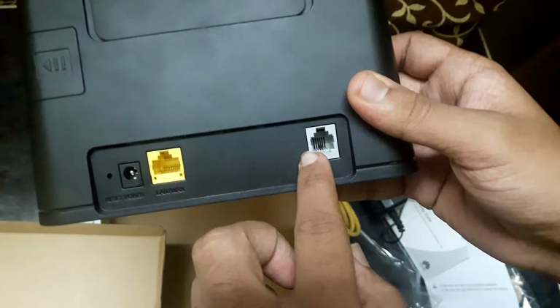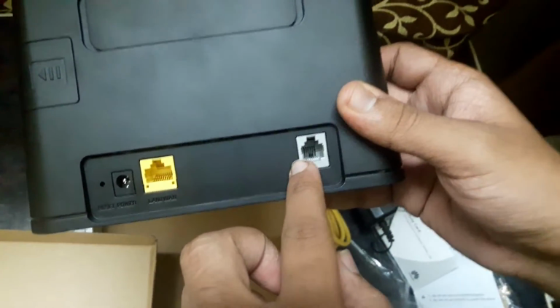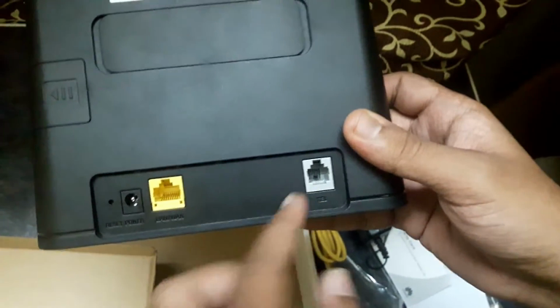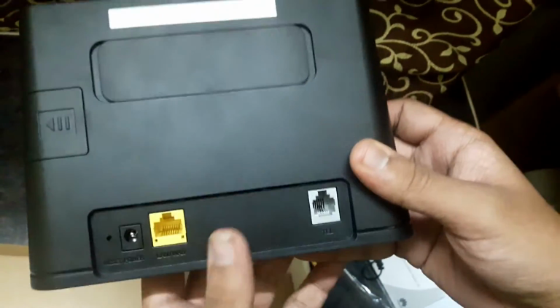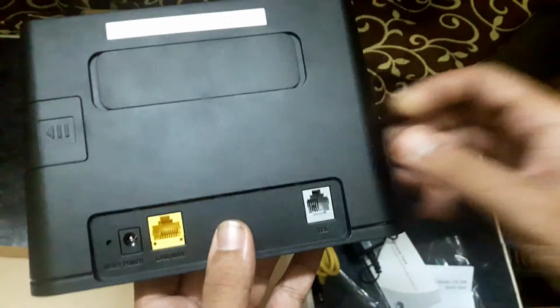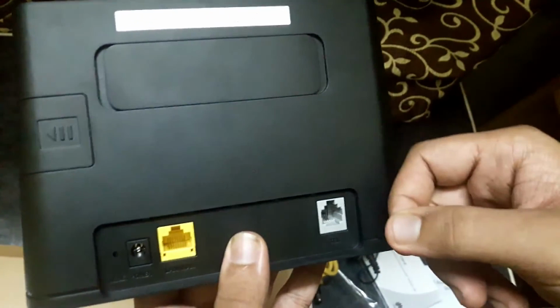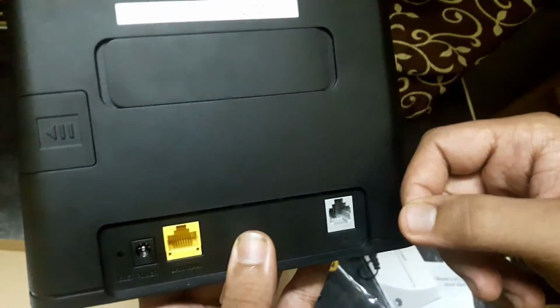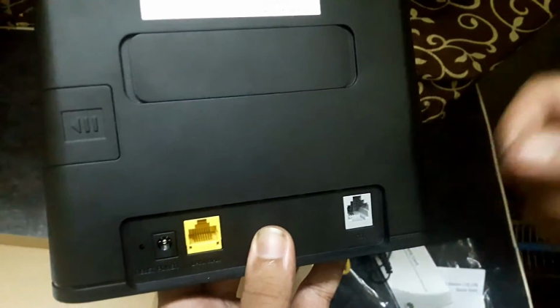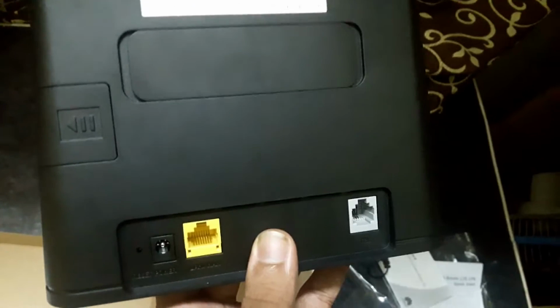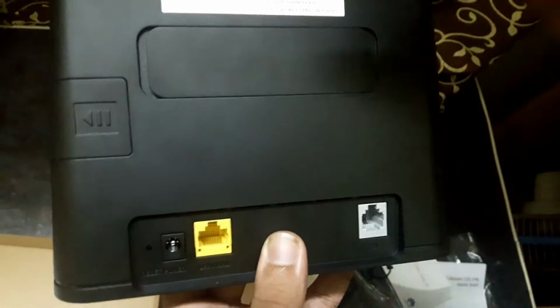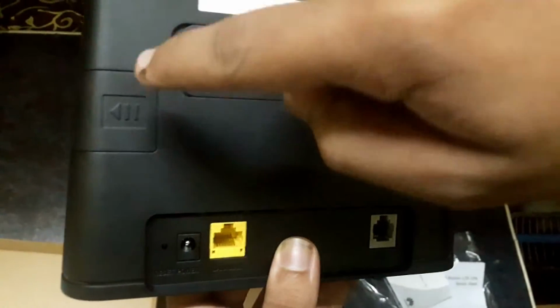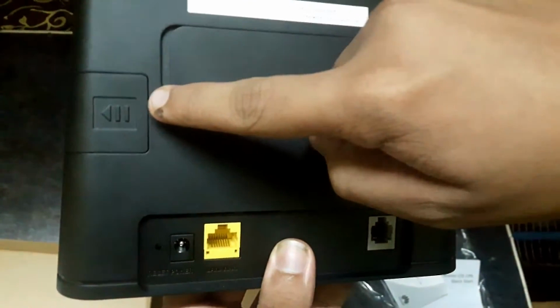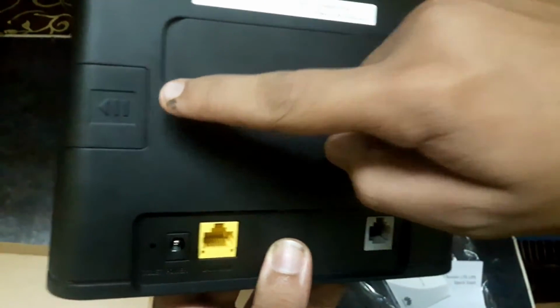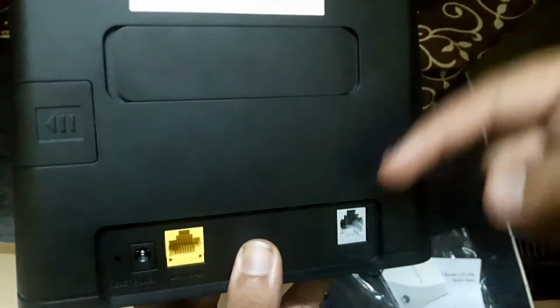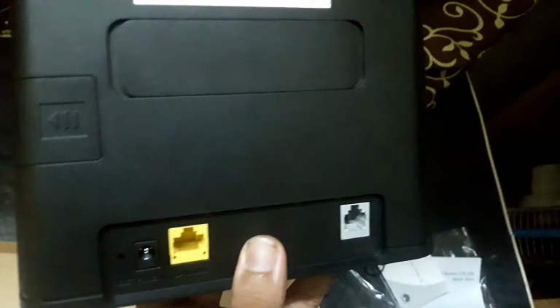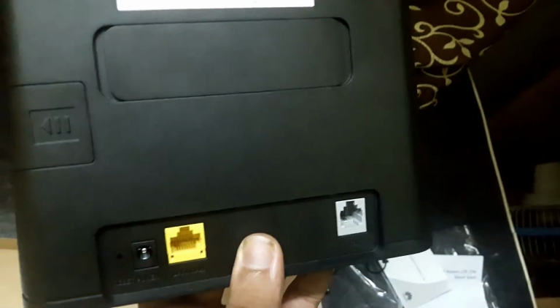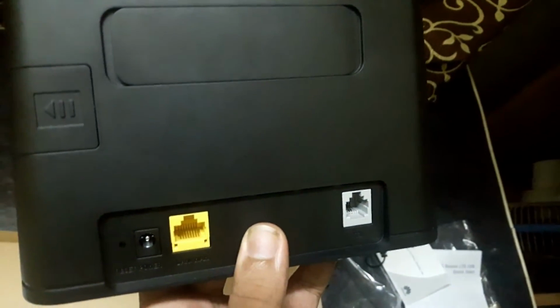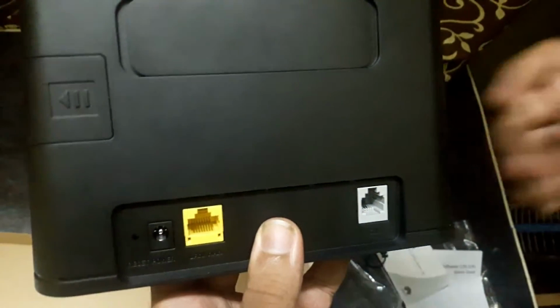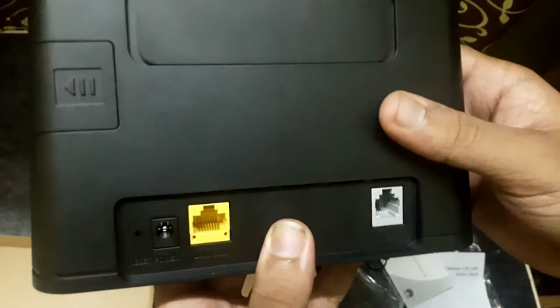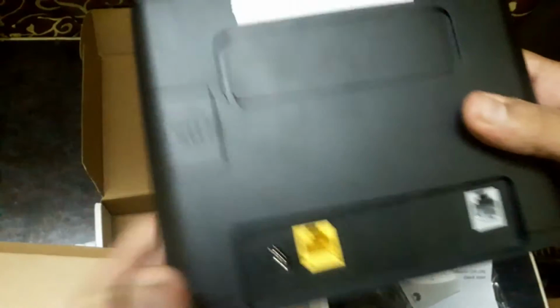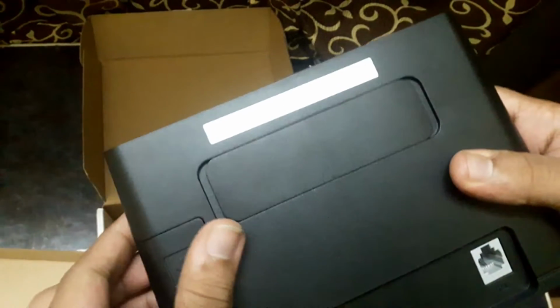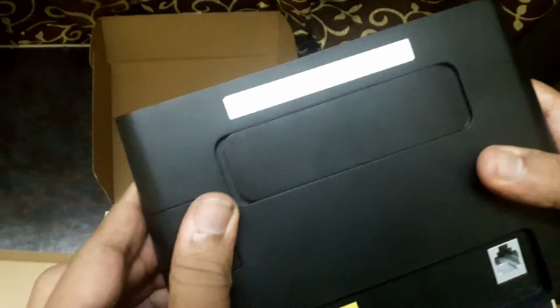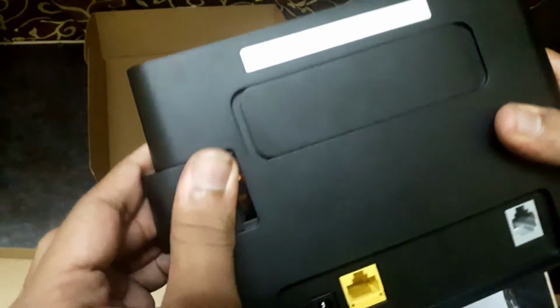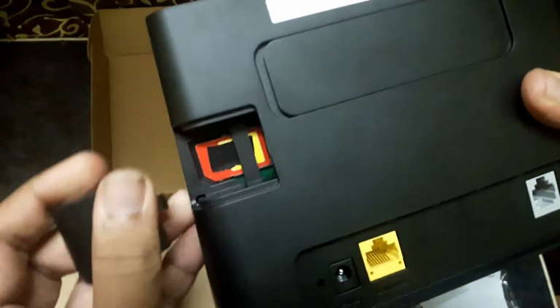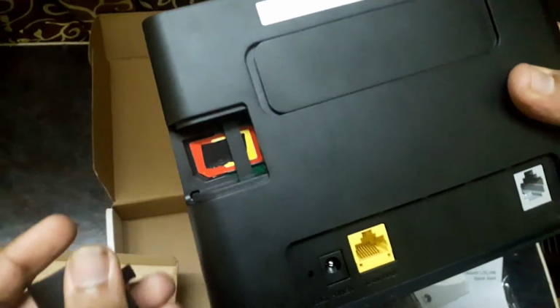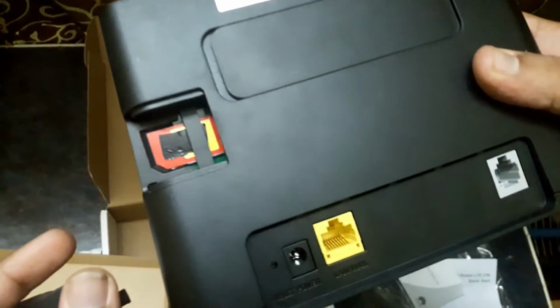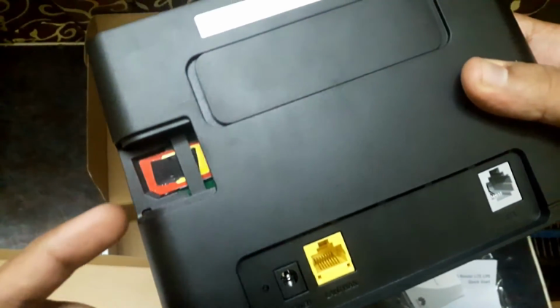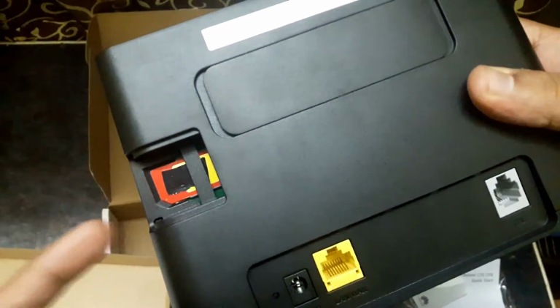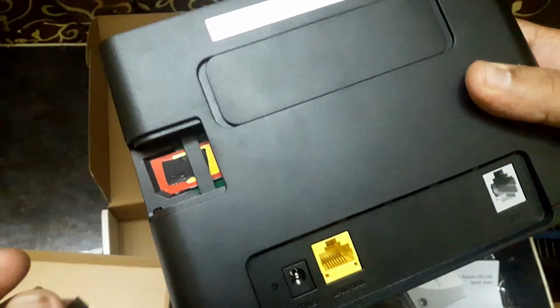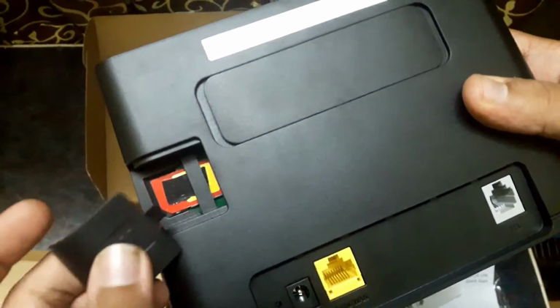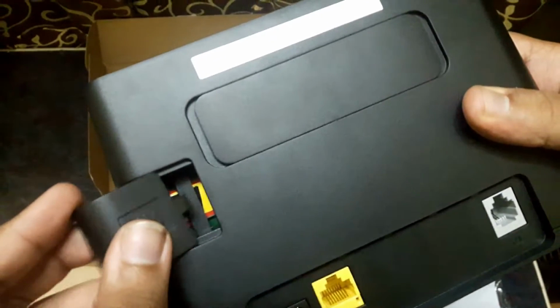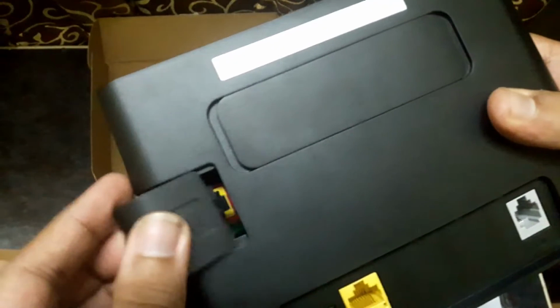The telephone port is basically a telephone out, not telephone in — so if you hook up a landline phone and someone gives a call on this SIM card, you'll get the ring on your telephone. This is the SIM card port; I have already put my SIM in it.